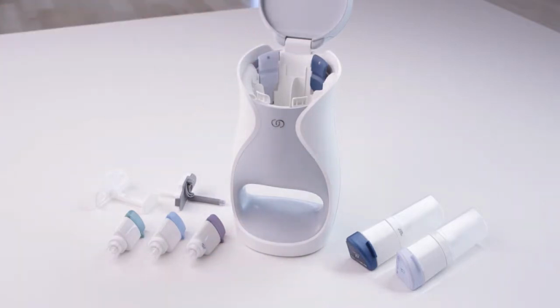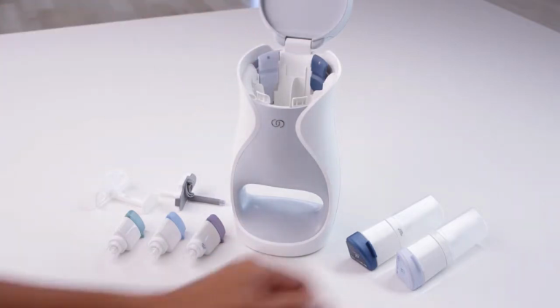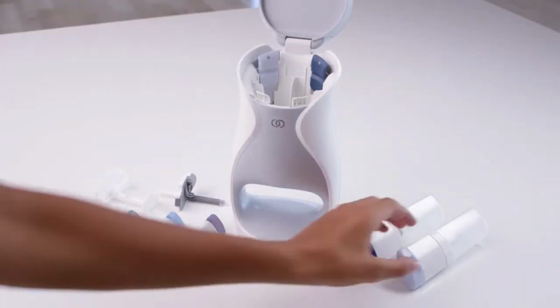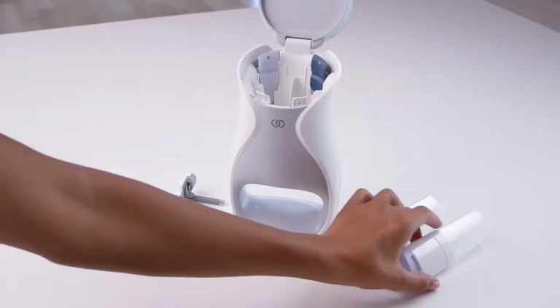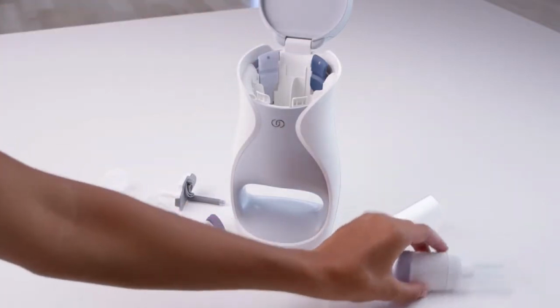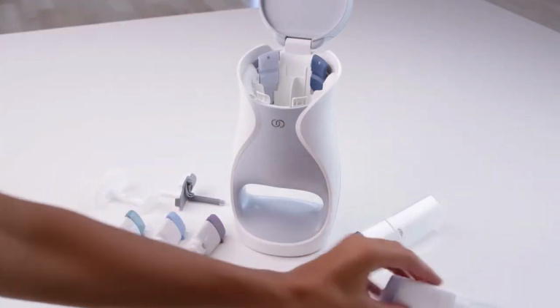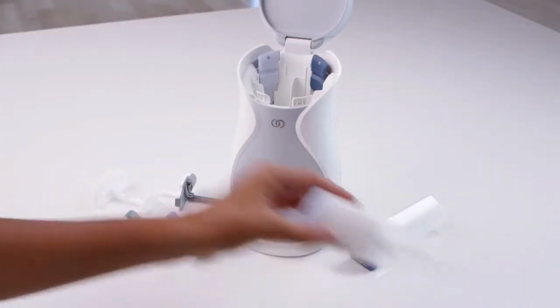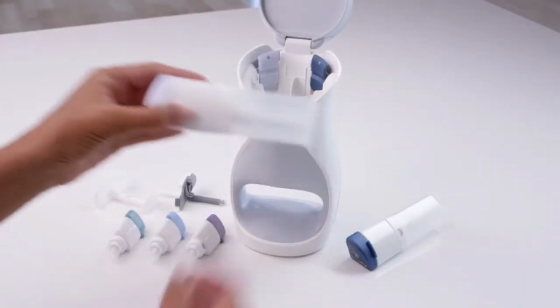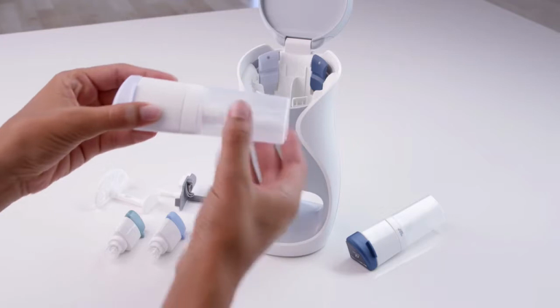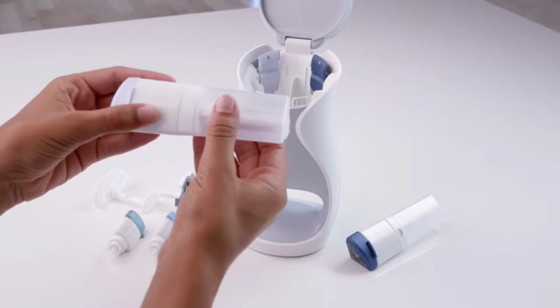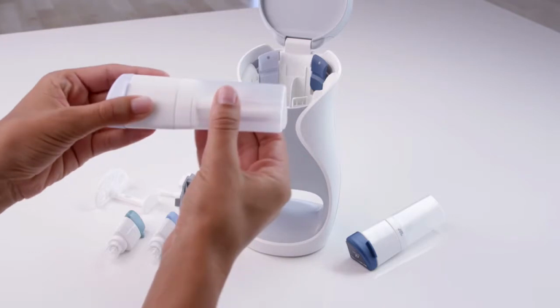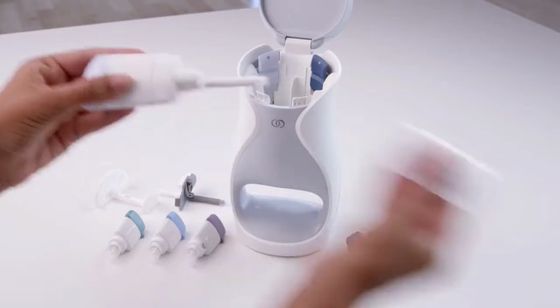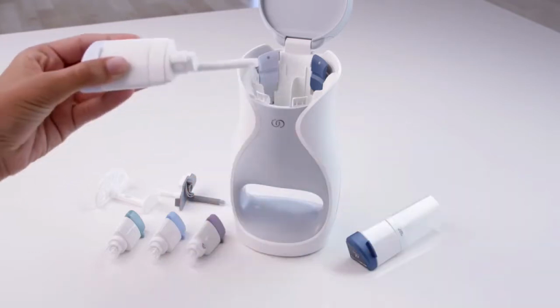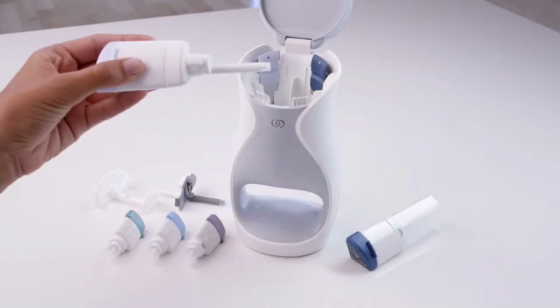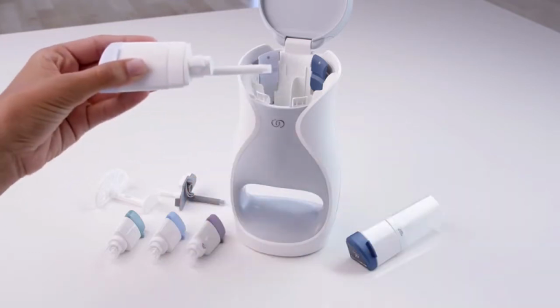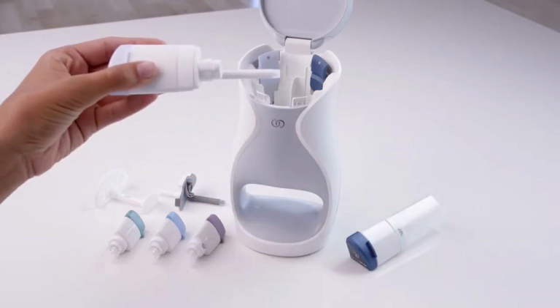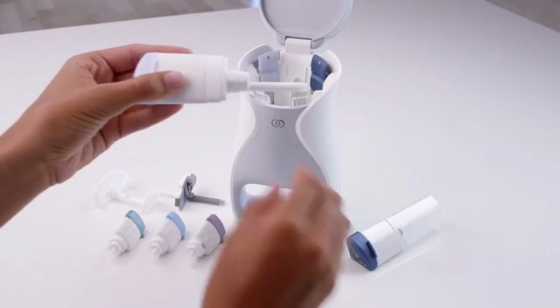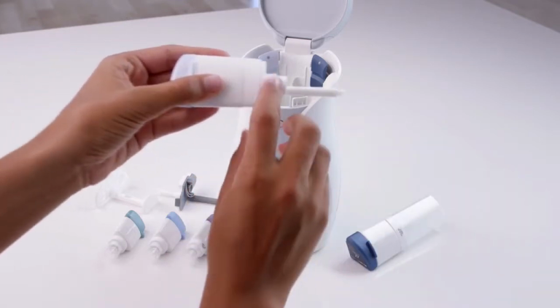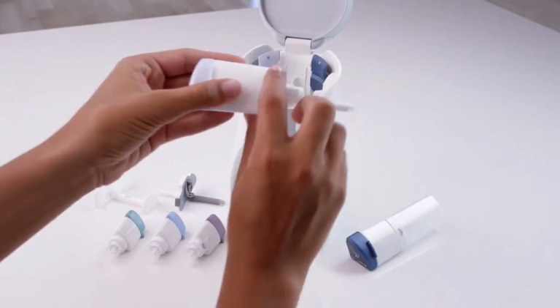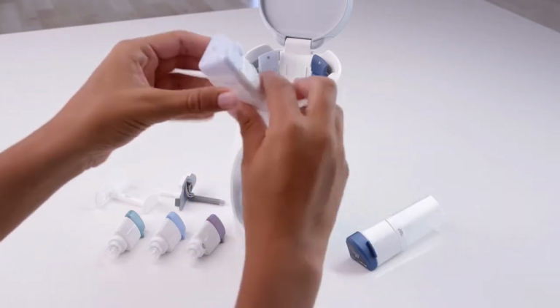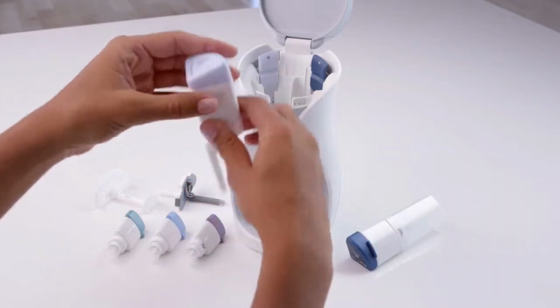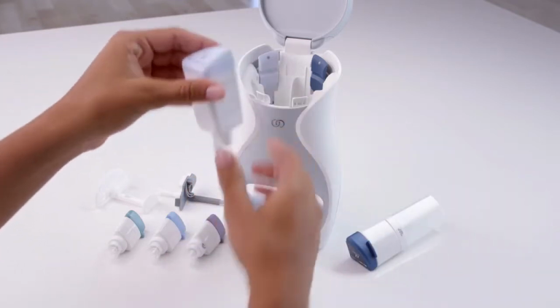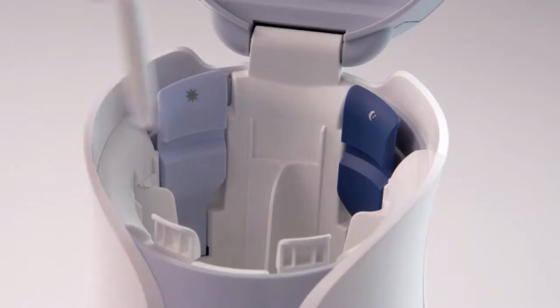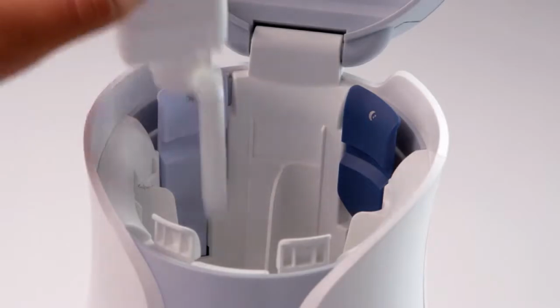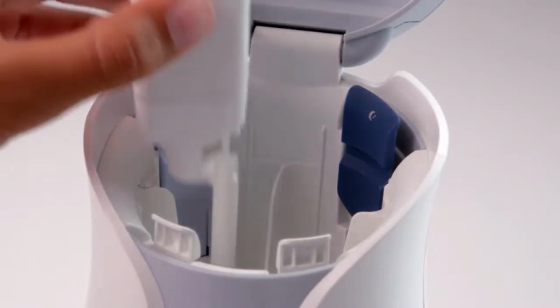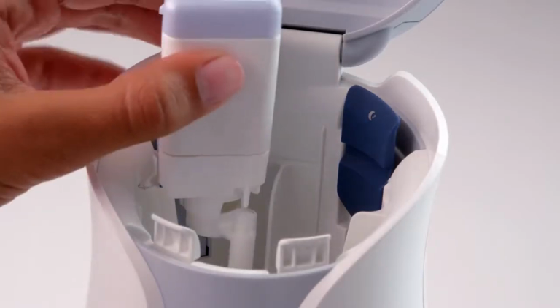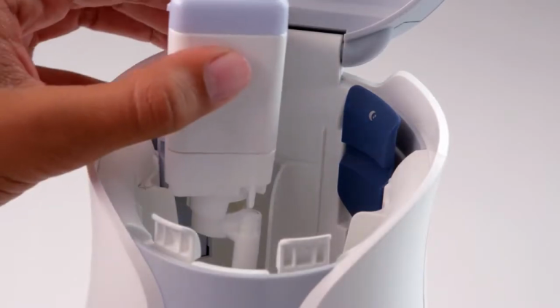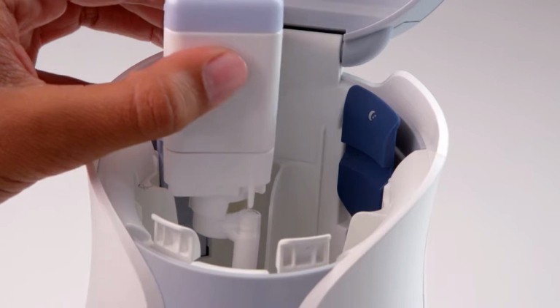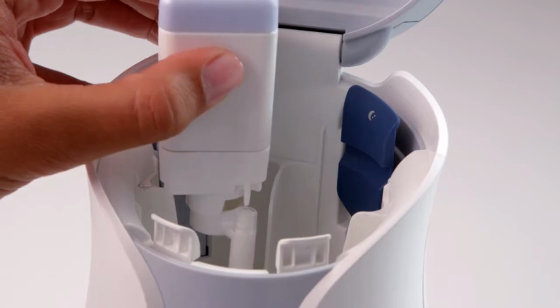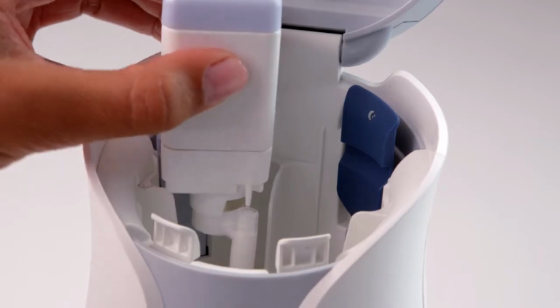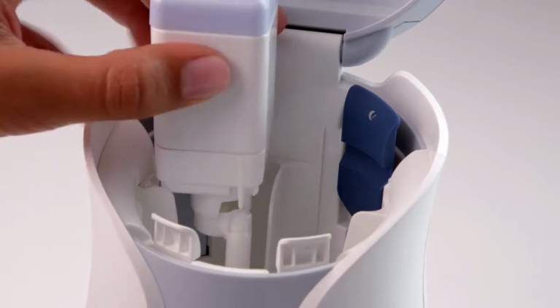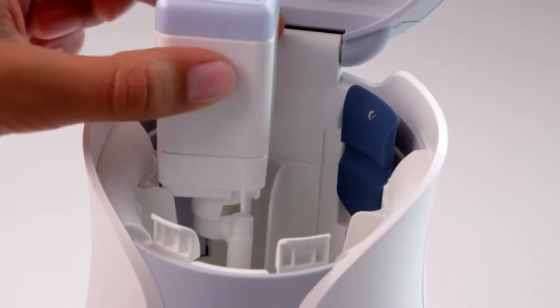To insert the day moisturizer, remove the plastic cover, then insert the cartridge into your AgeLockMe device next to the day tab.